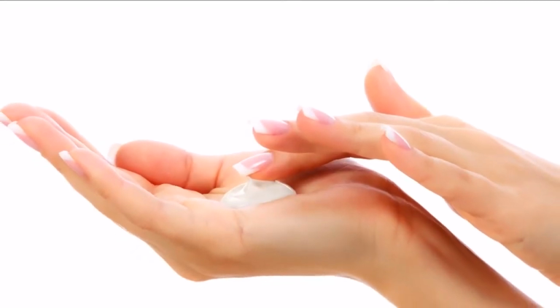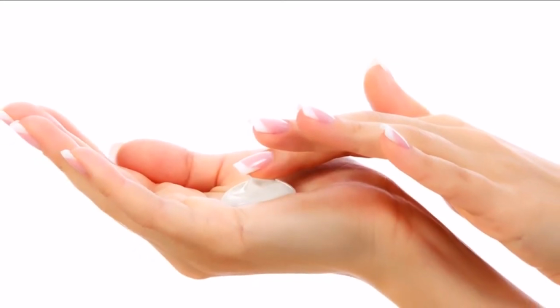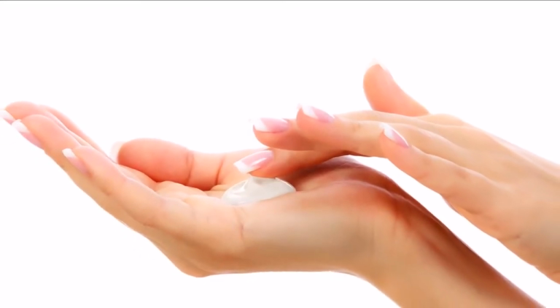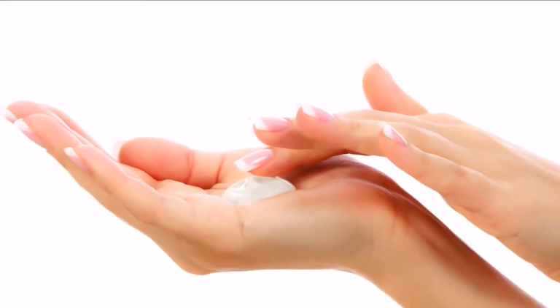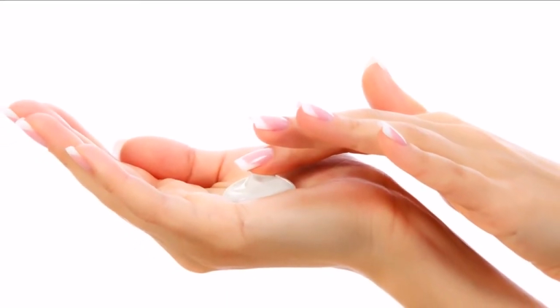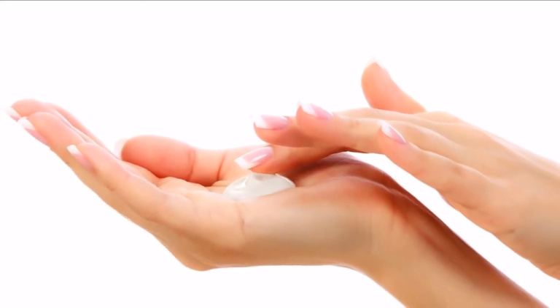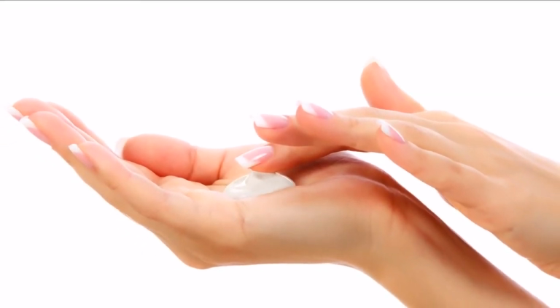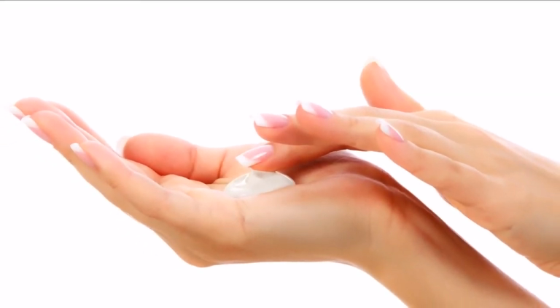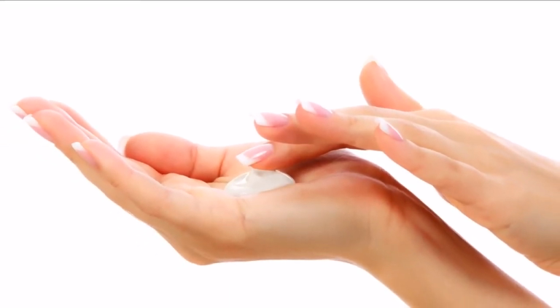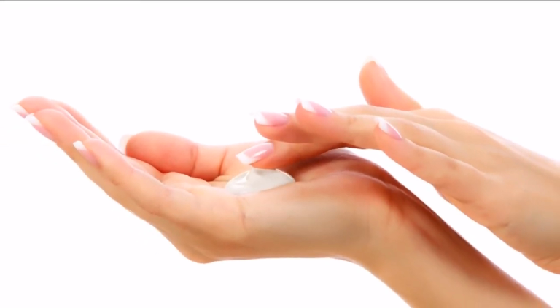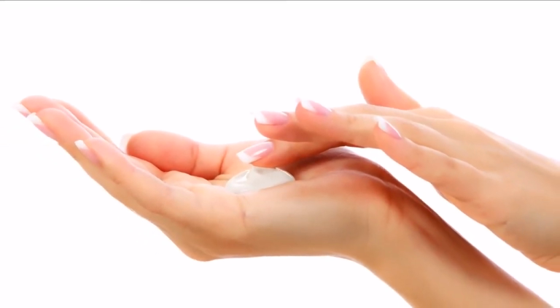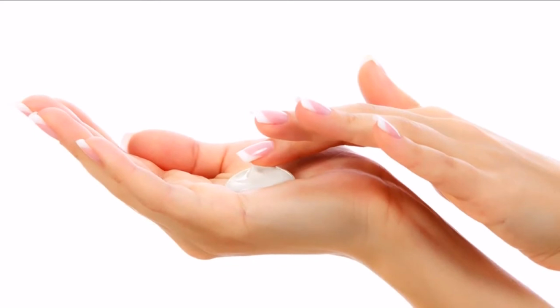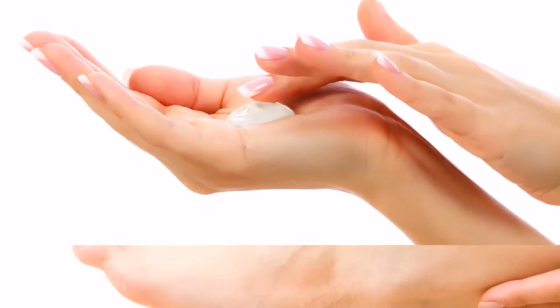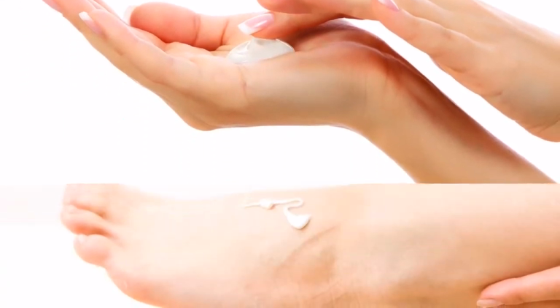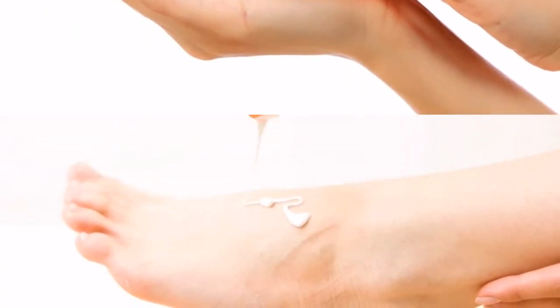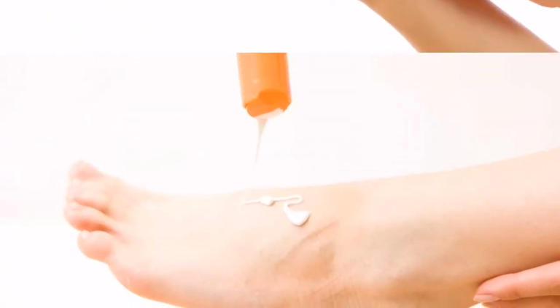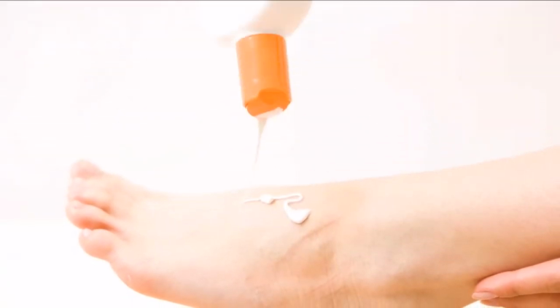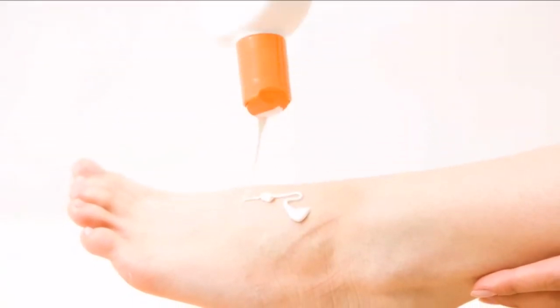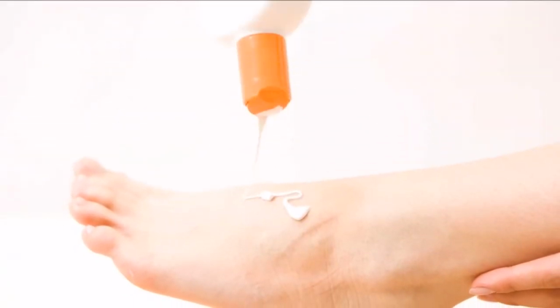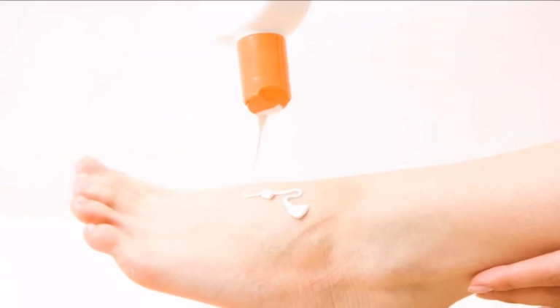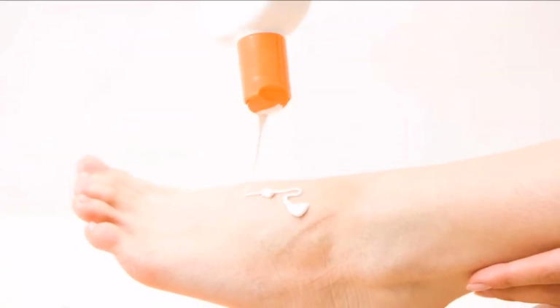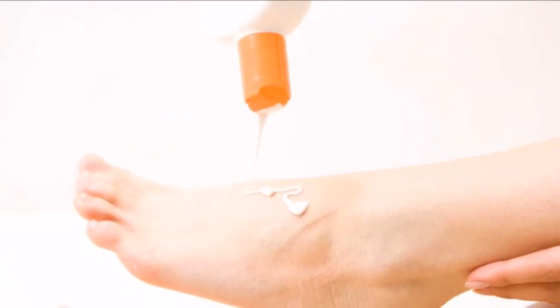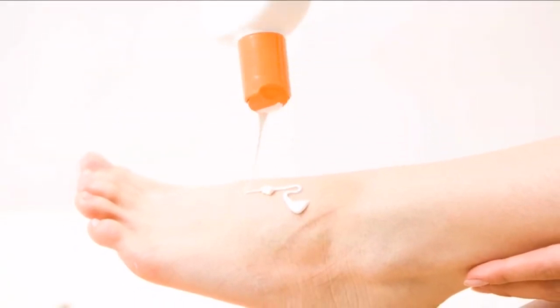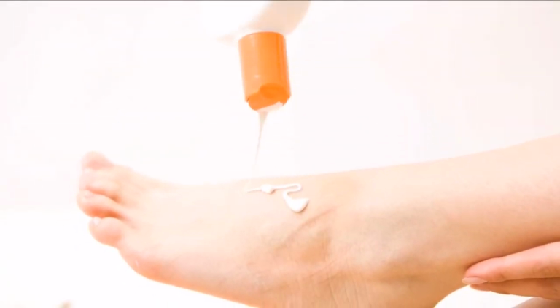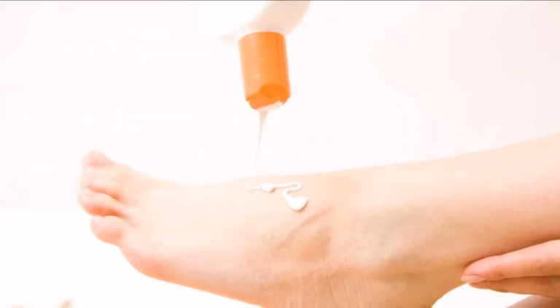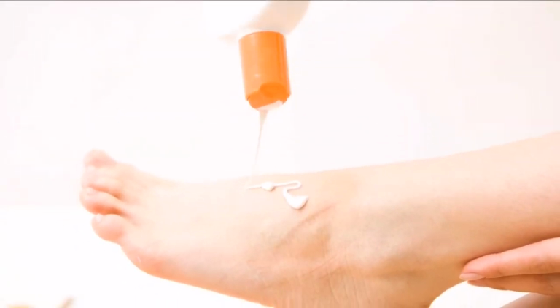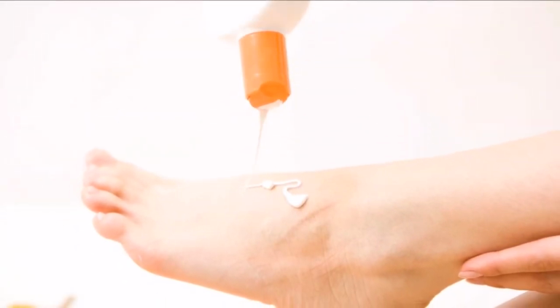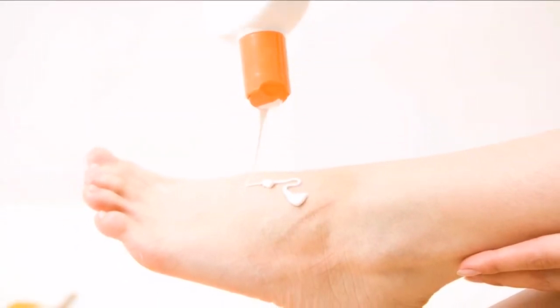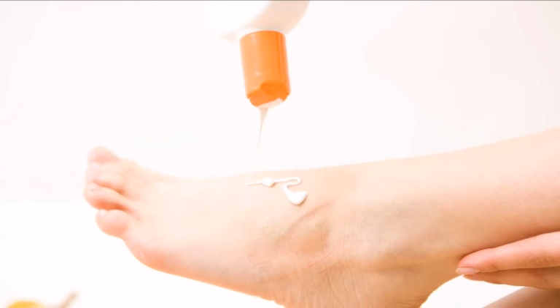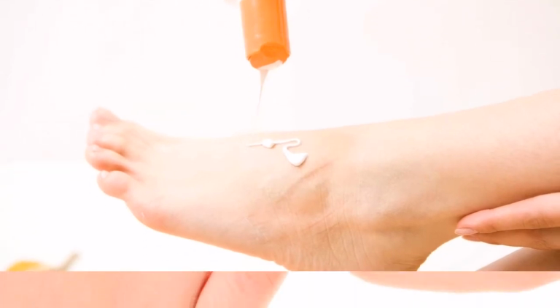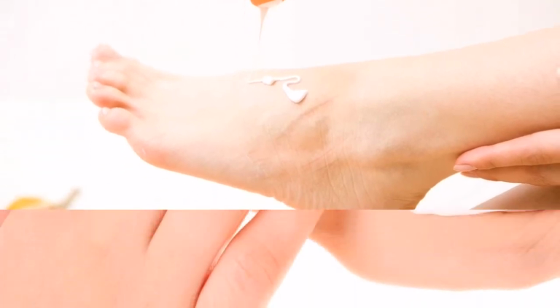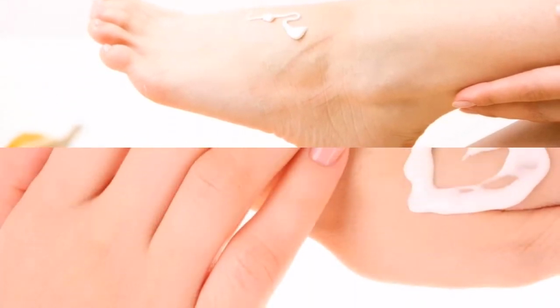8. If you want more aggressive measures, you can use products containing retinol, like Retin-A, or some other antioxidant, so that the skin on your hands renews itself.